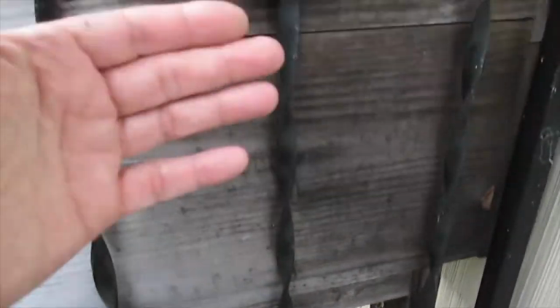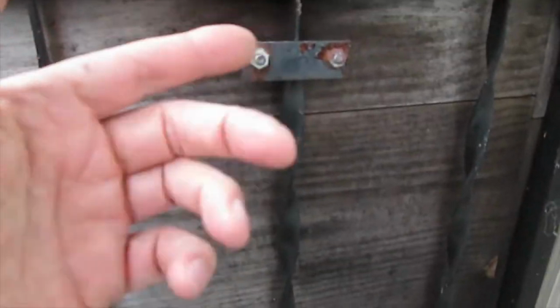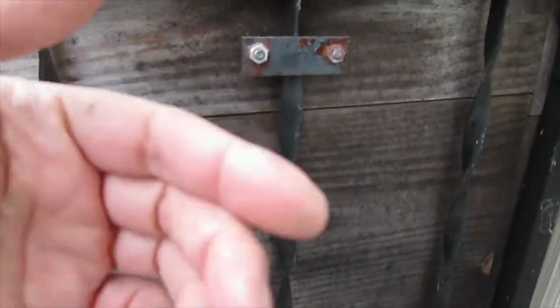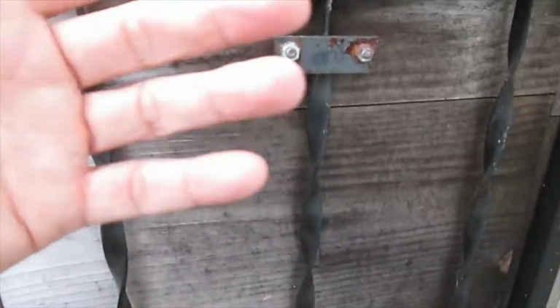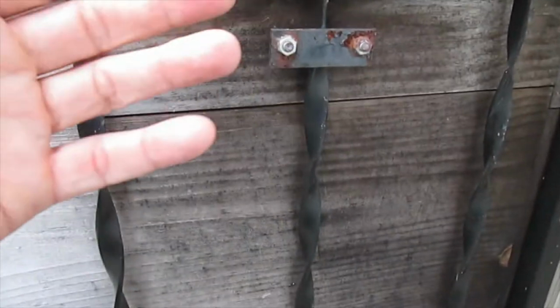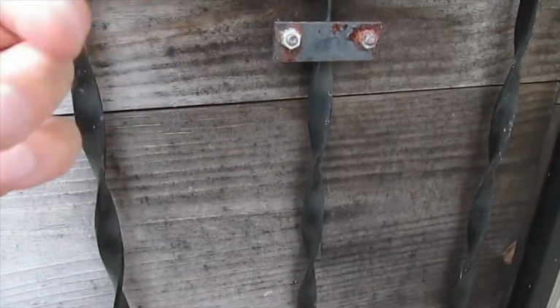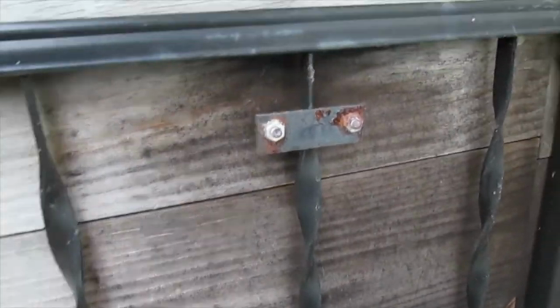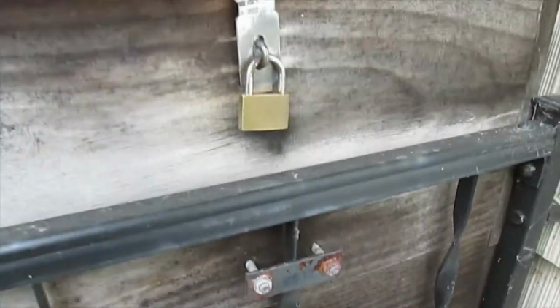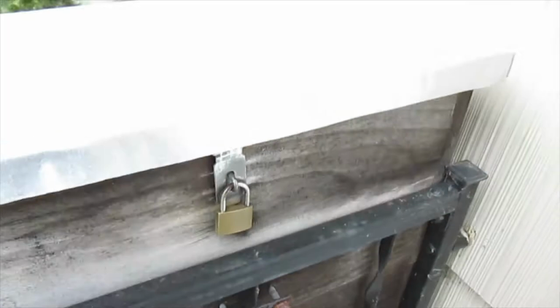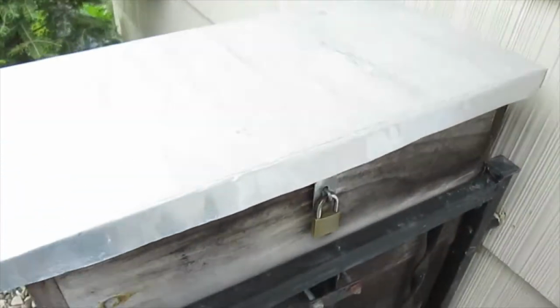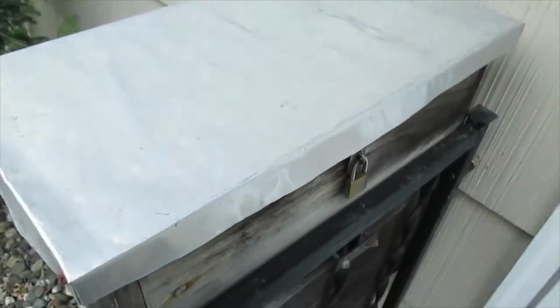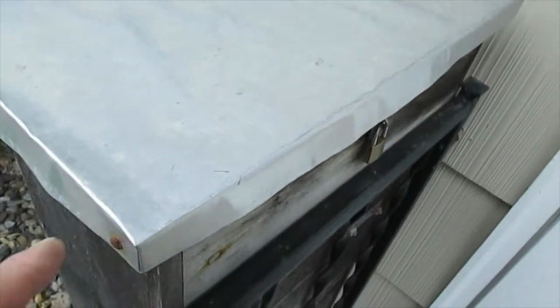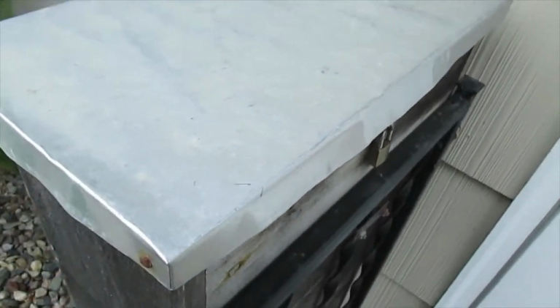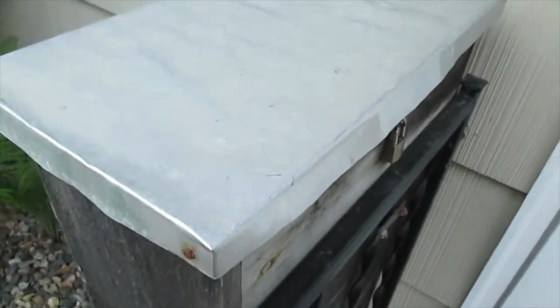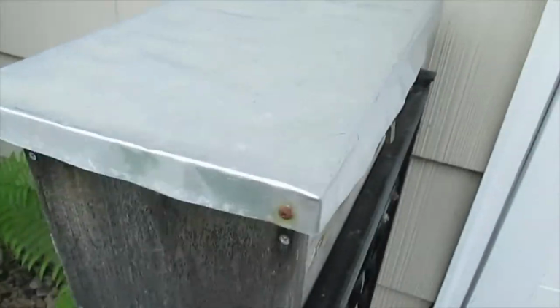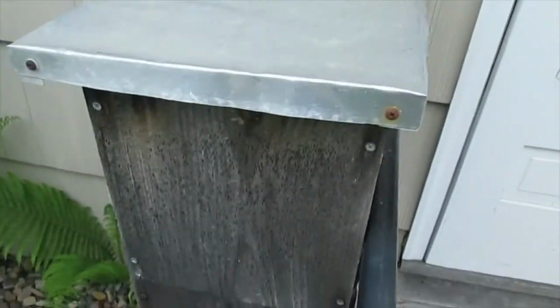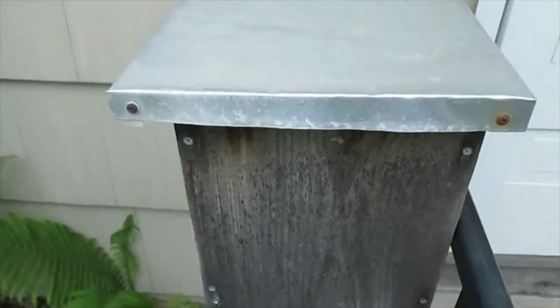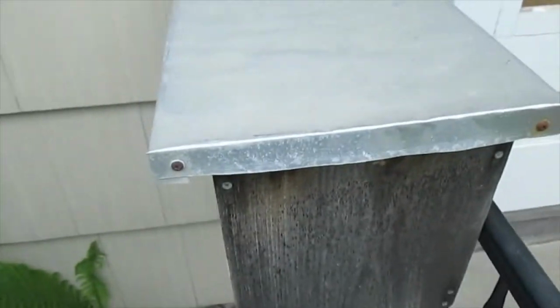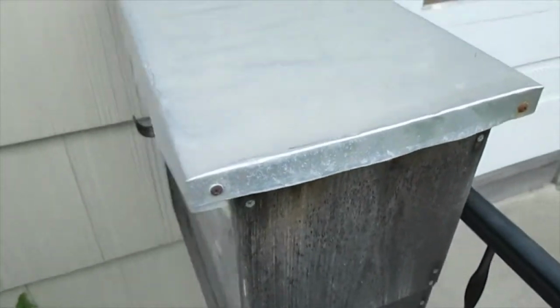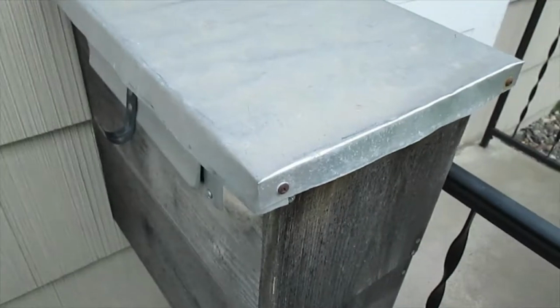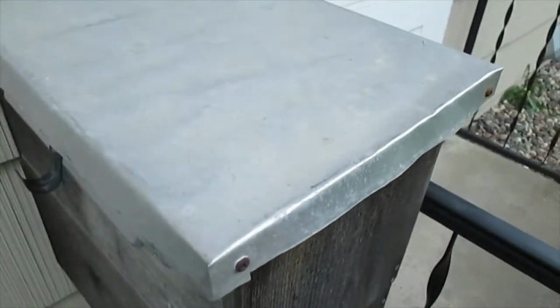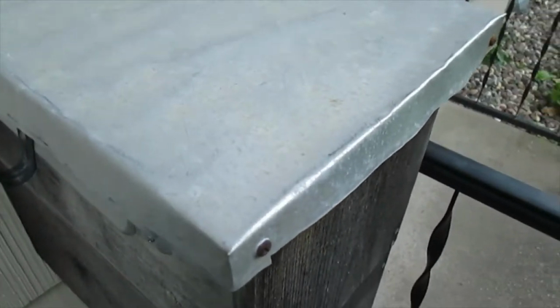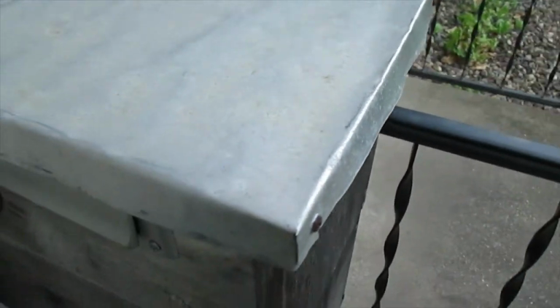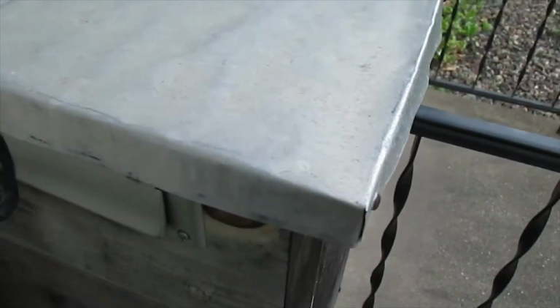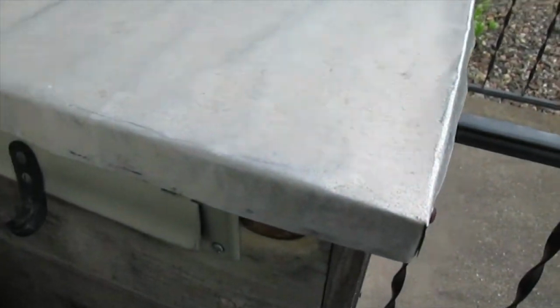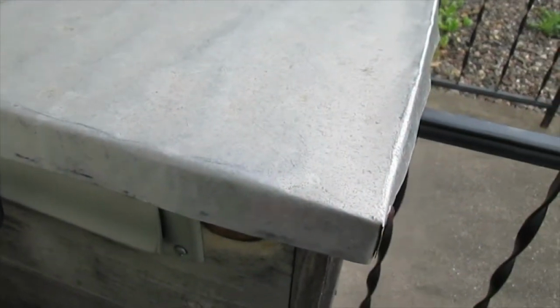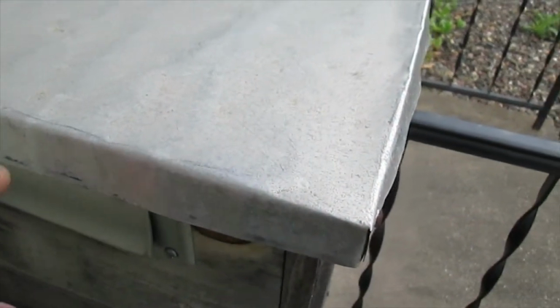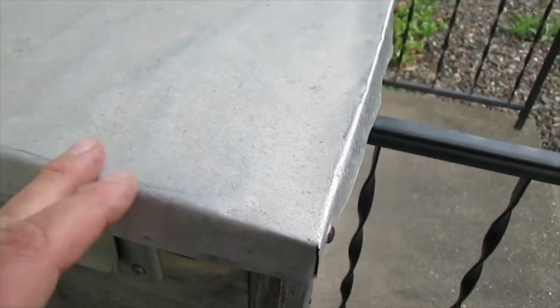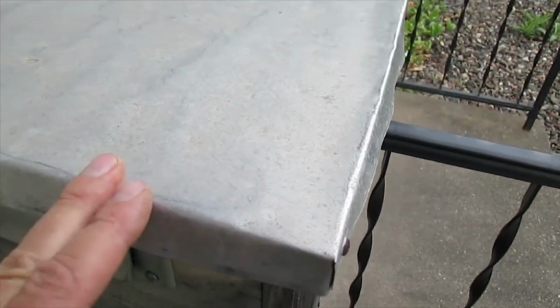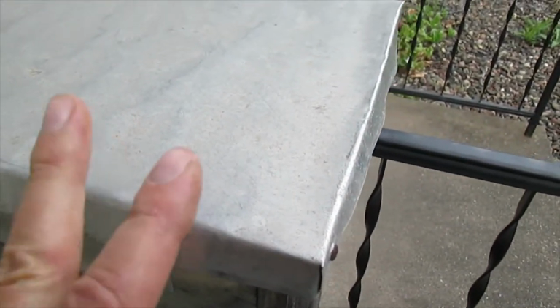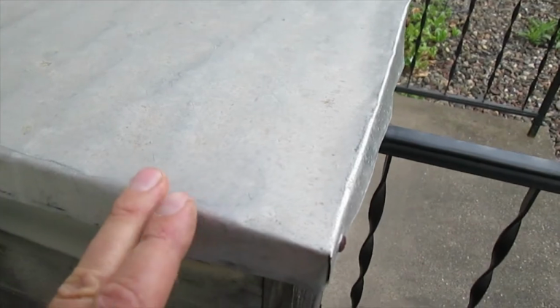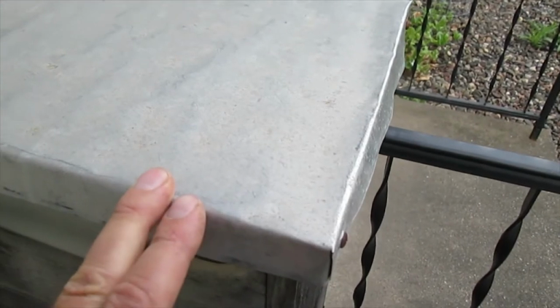This bracket just keeps it secured vertically. The cover is aluminum sheeting — you could use some other type of metal. It's more weather resistant than leaving it as bare wood, and a little bit more secure.